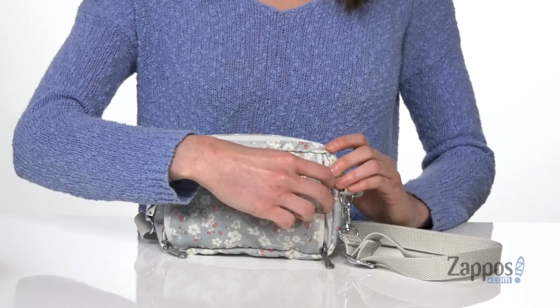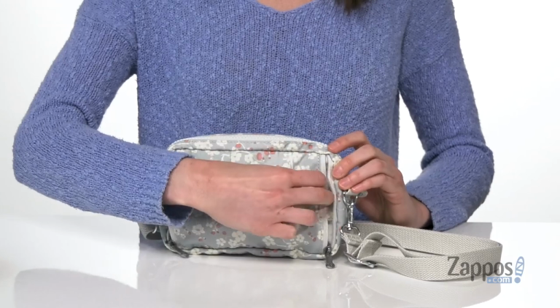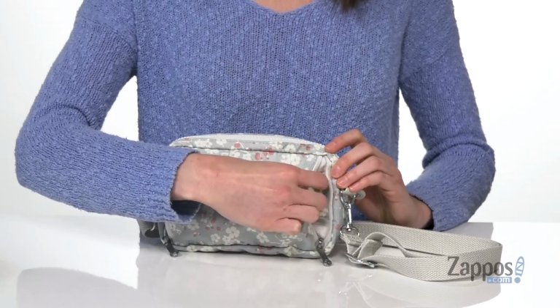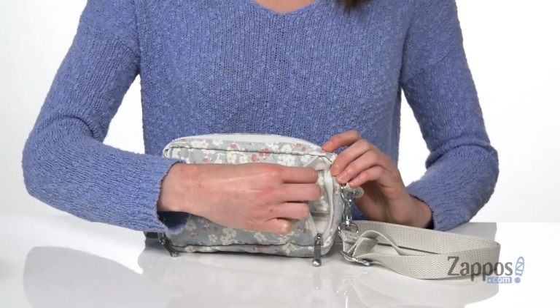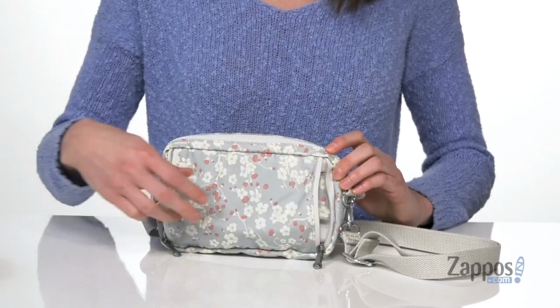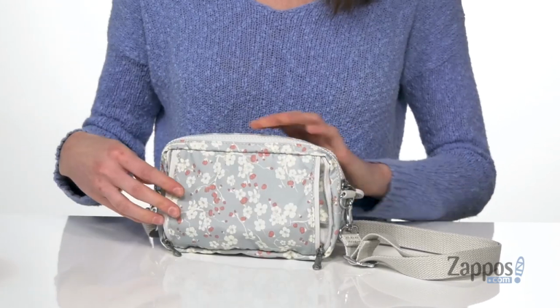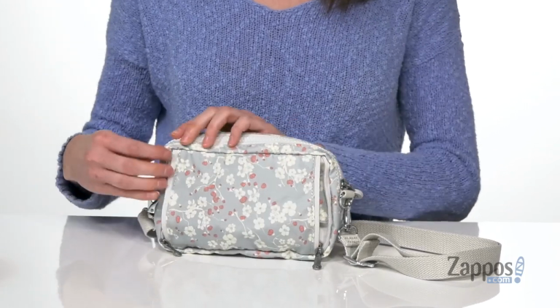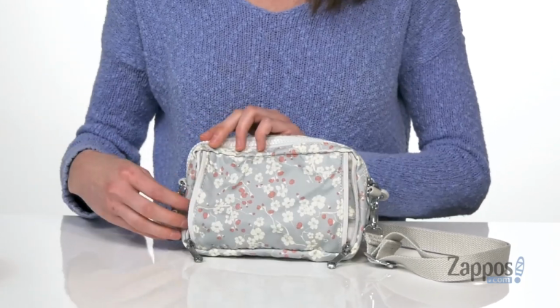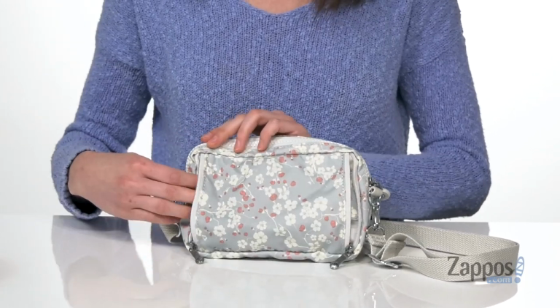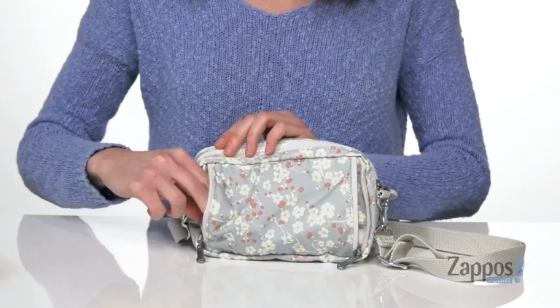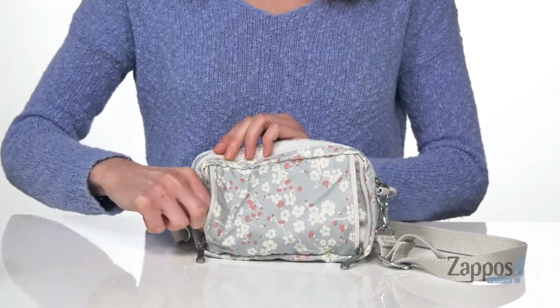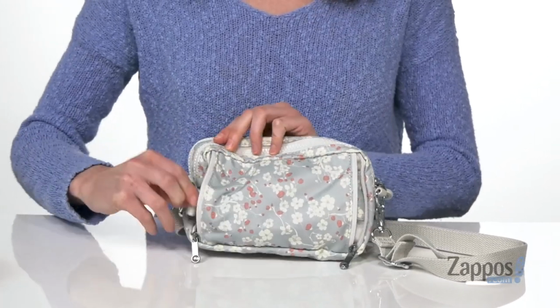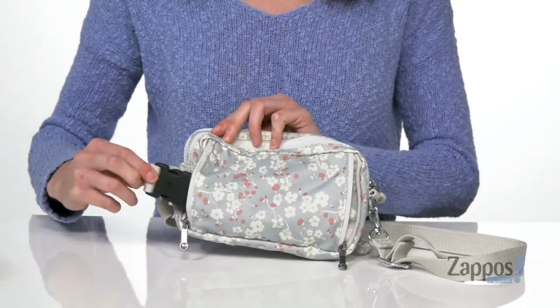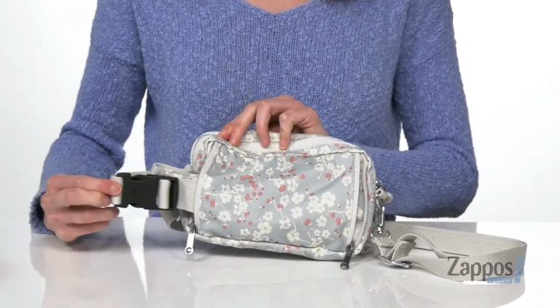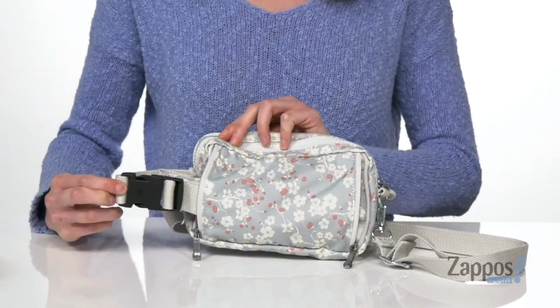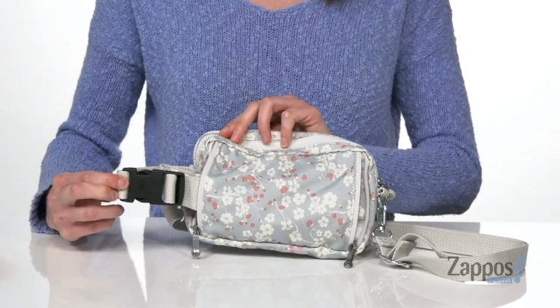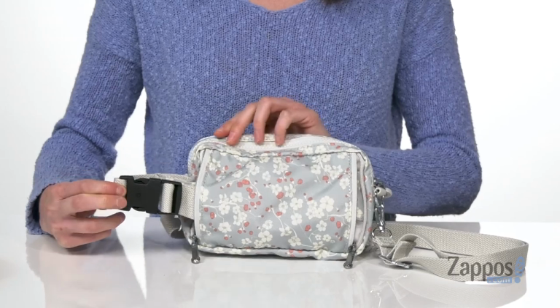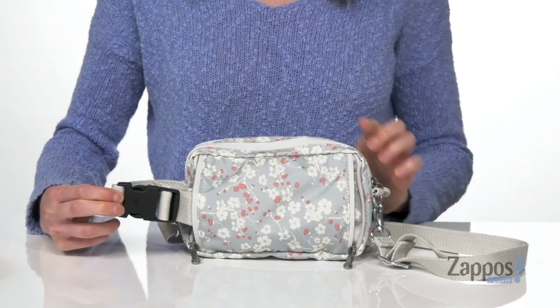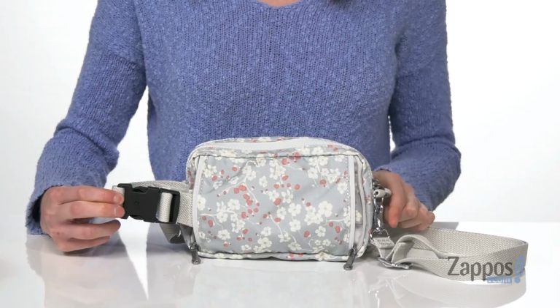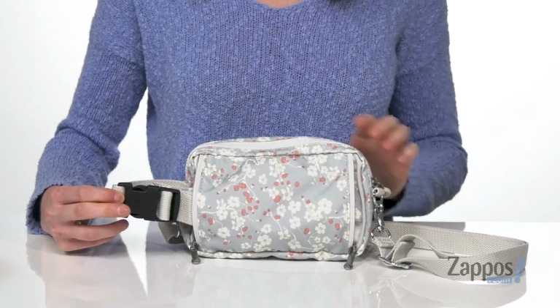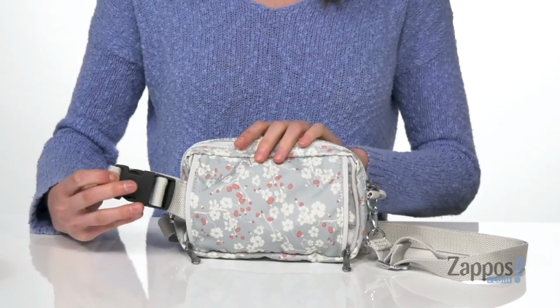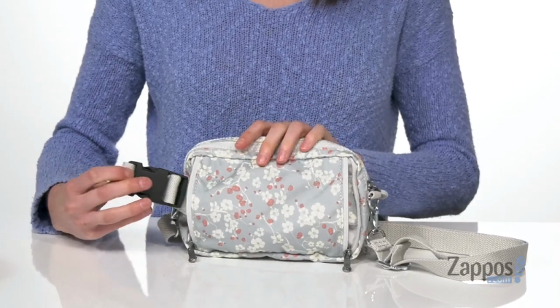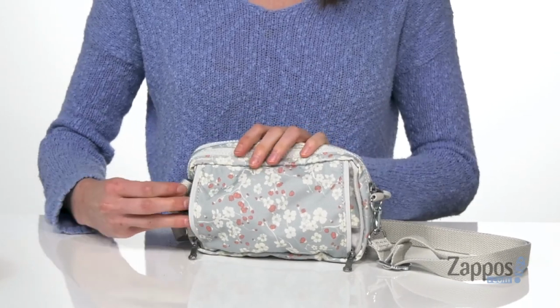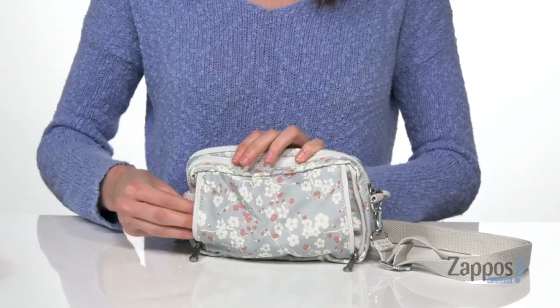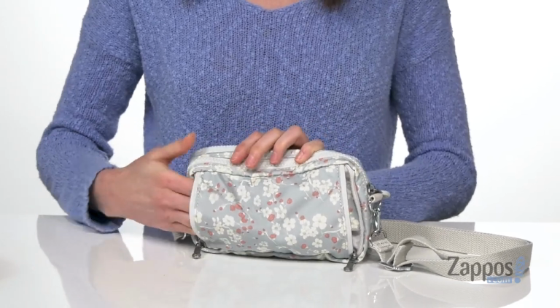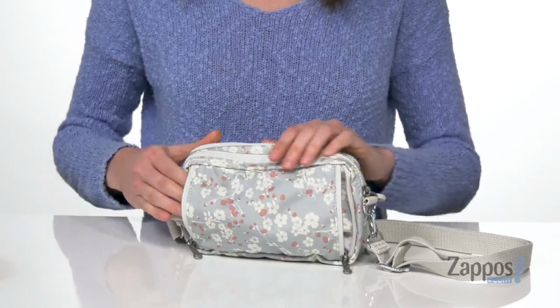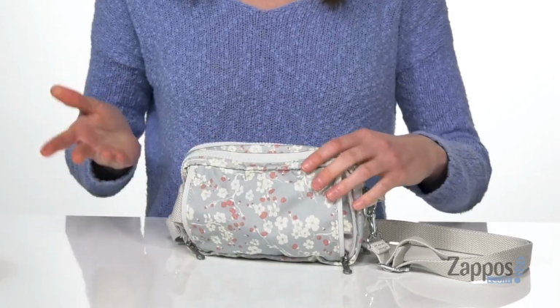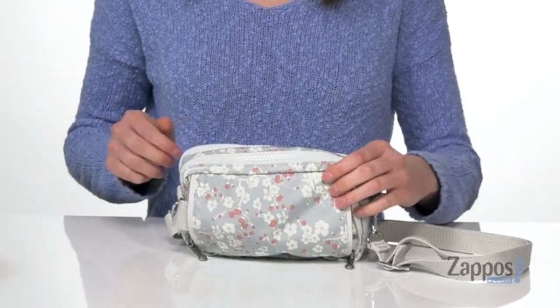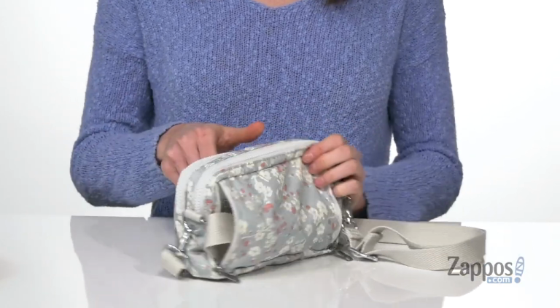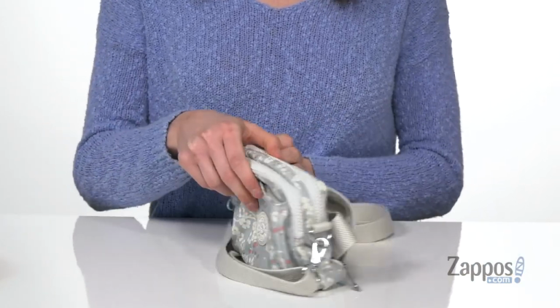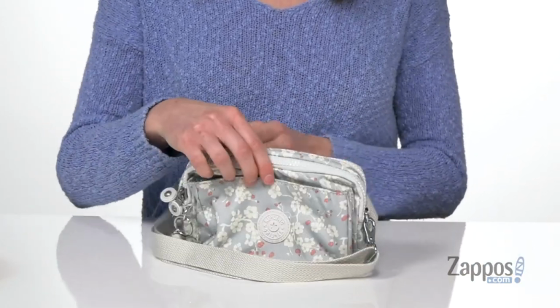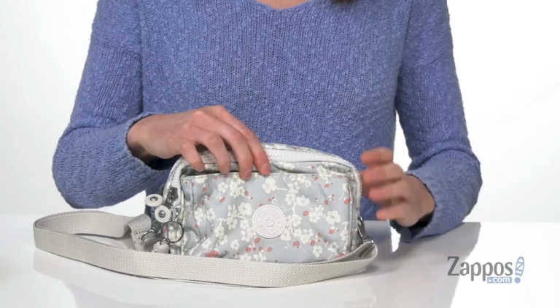That's right — you're gonna unzip this back compartment here and it's gonna reveal a full fanny pack strap. So you can take this right off and use it as a fanny pack instead. It's gonna be so great for the summer if you're going to any music festivals.